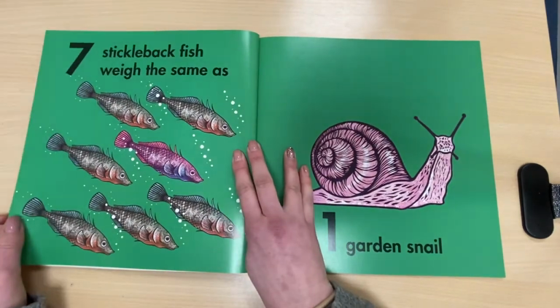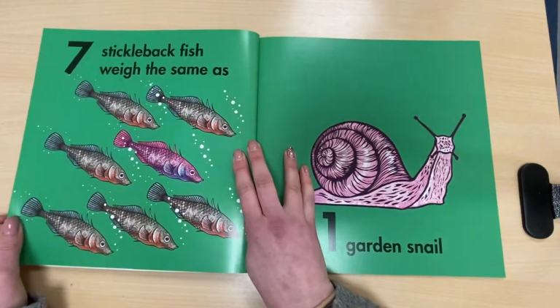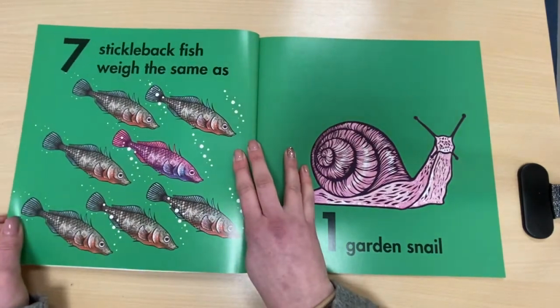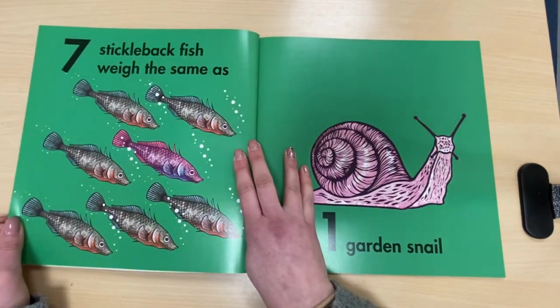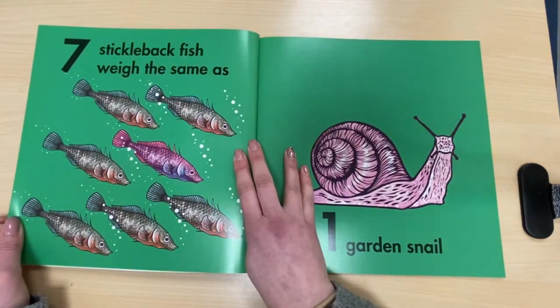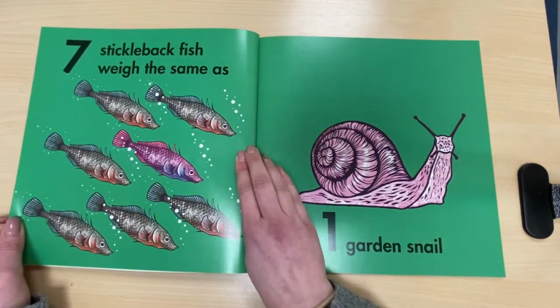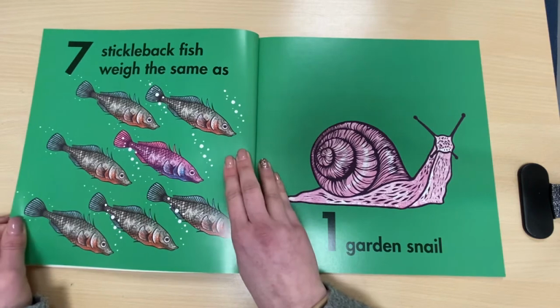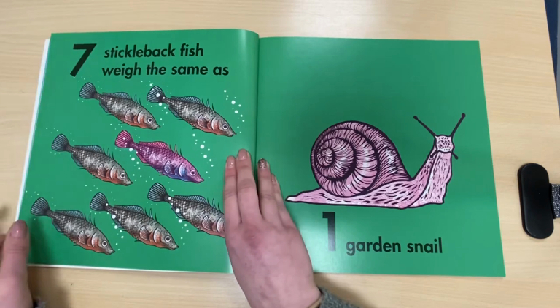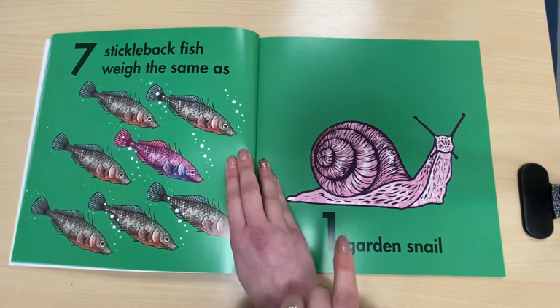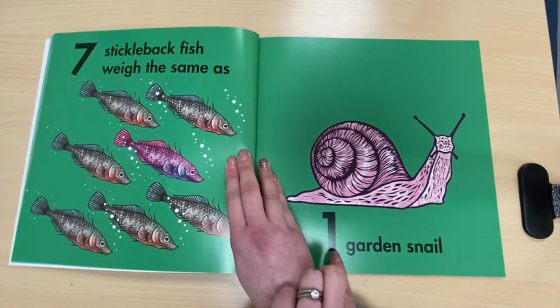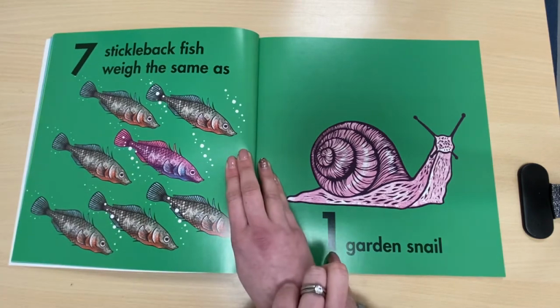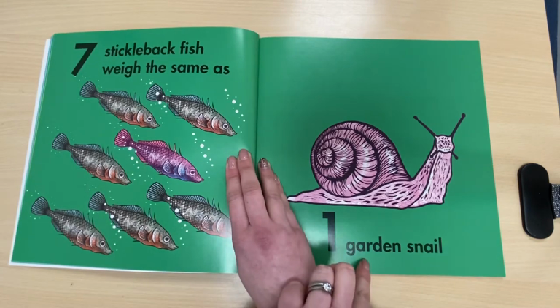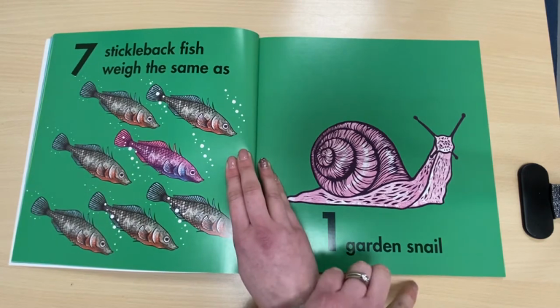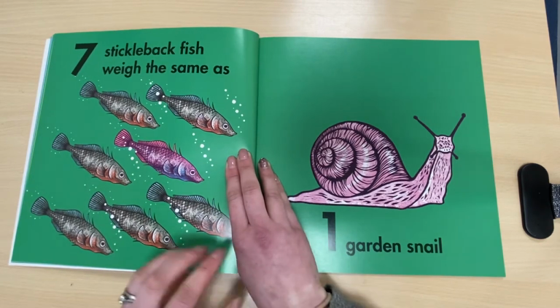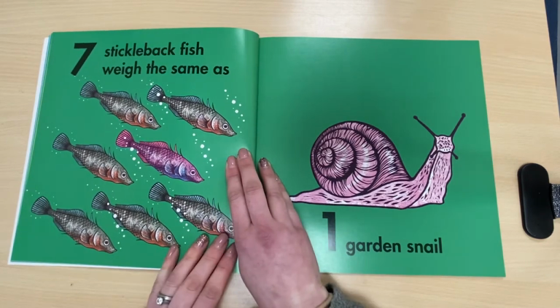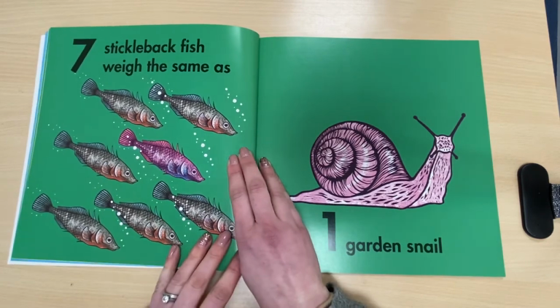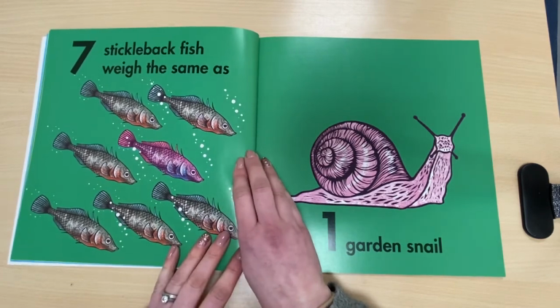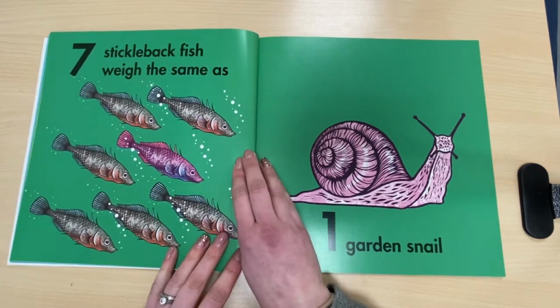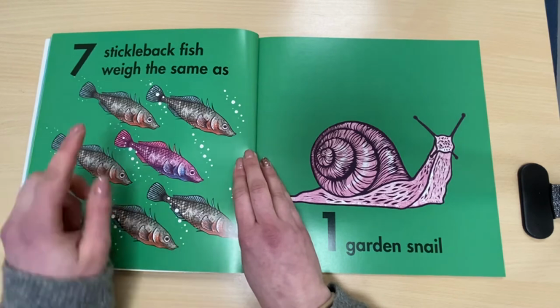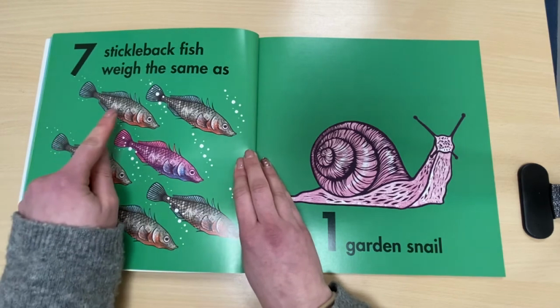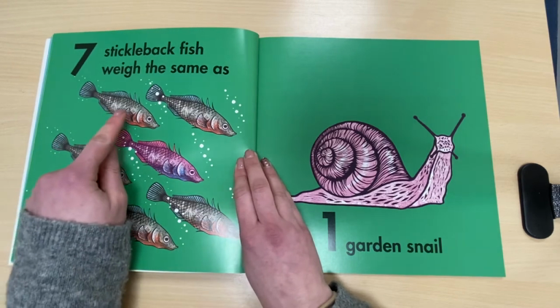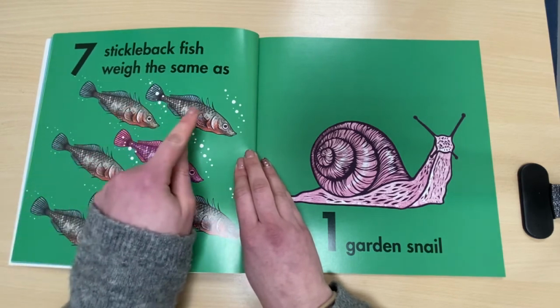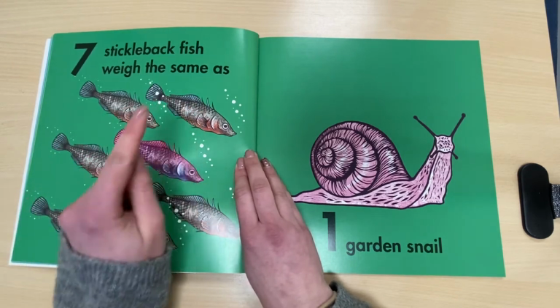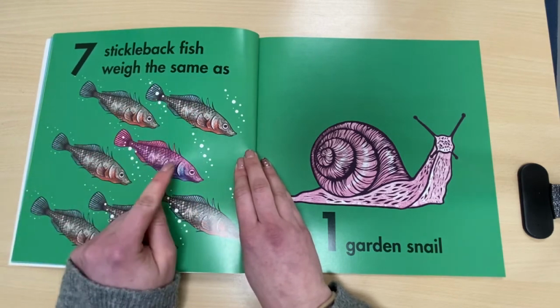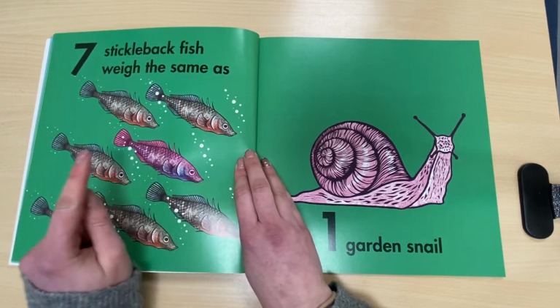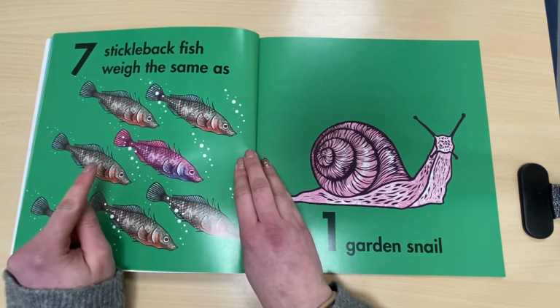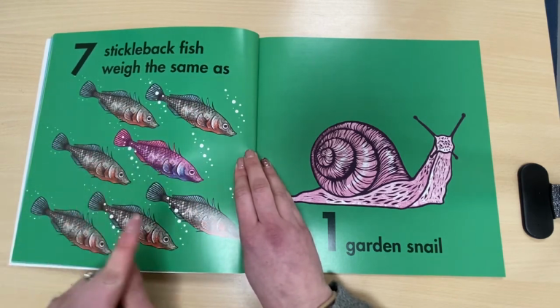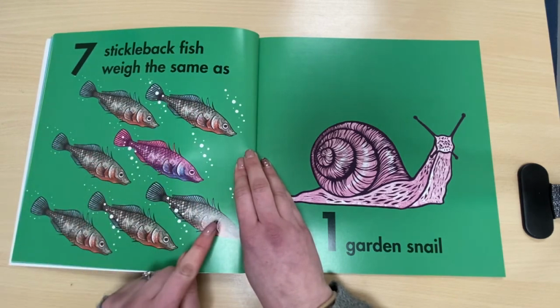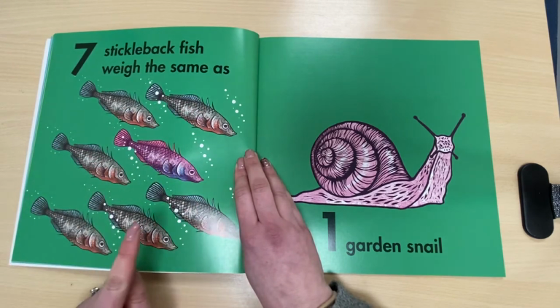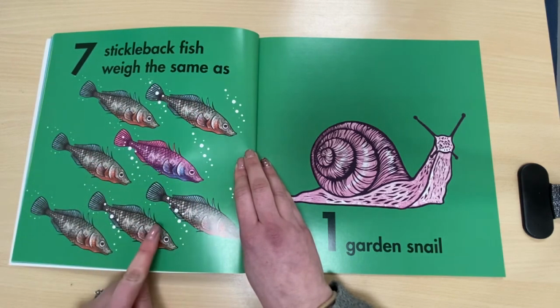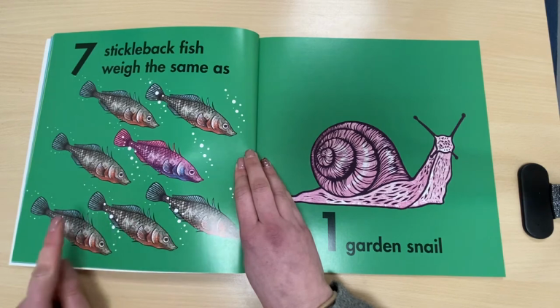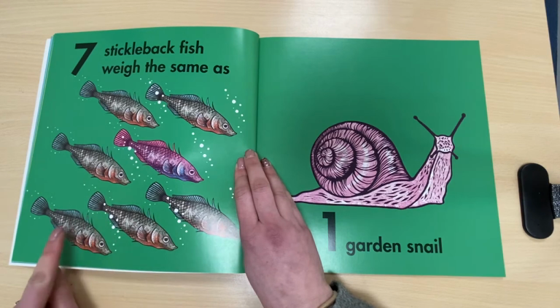Seven stickleback fish weigh the same as one garden snail. Shall we count these stickleback fish? One, two, three, four, five, six, seven.